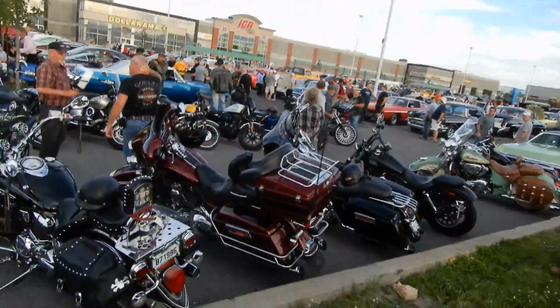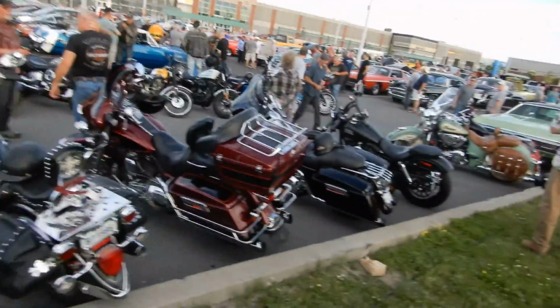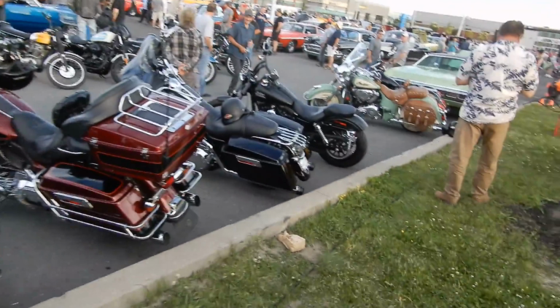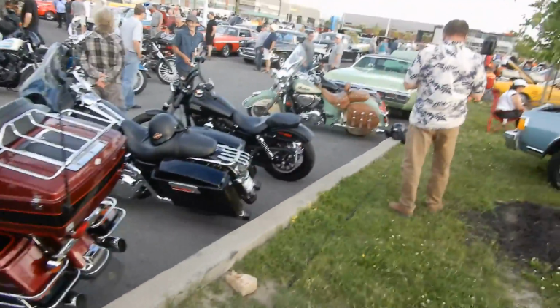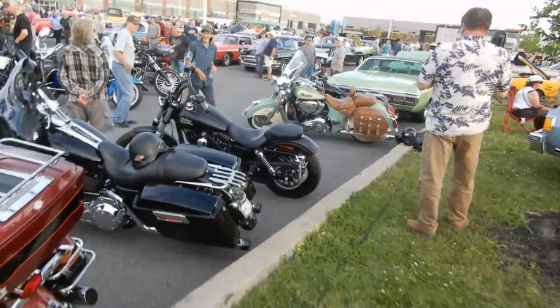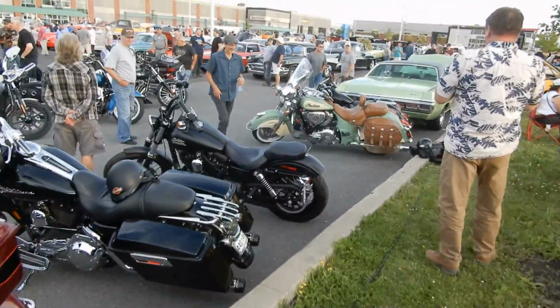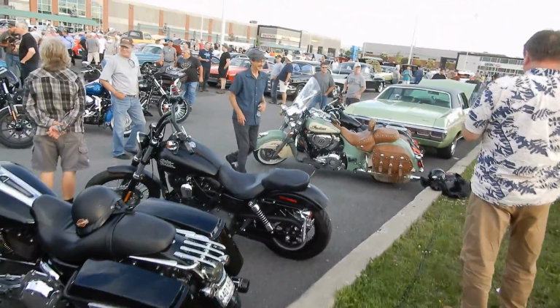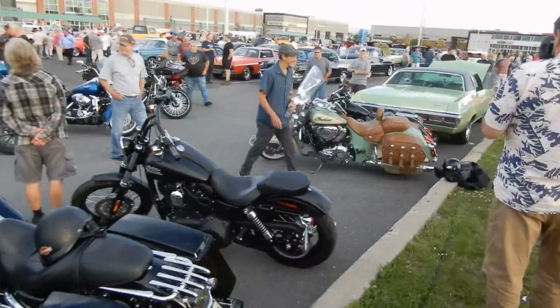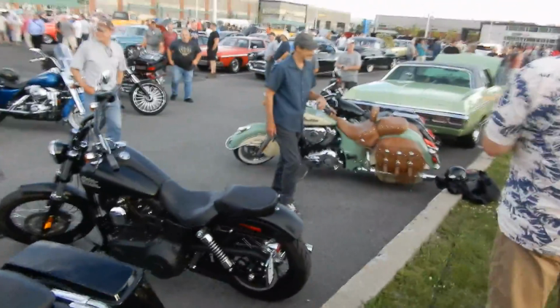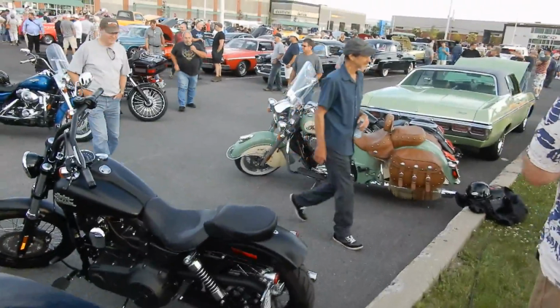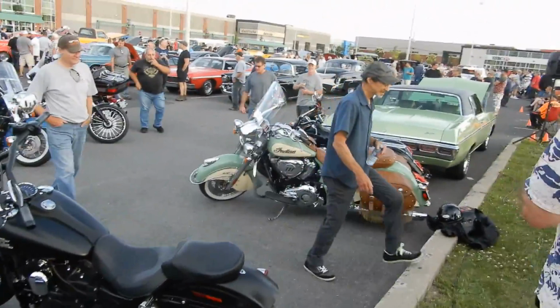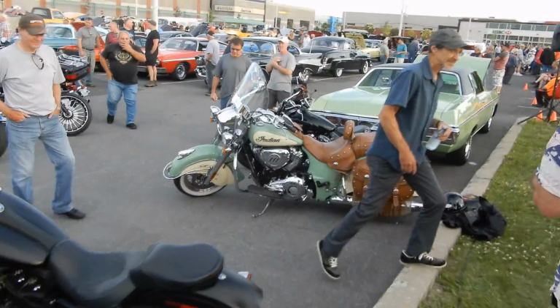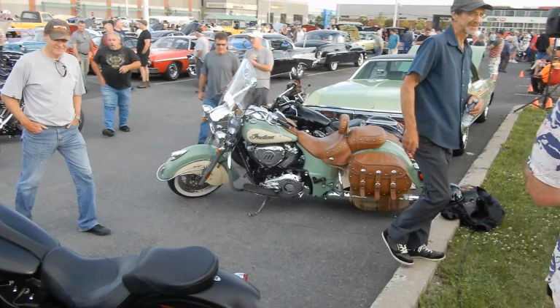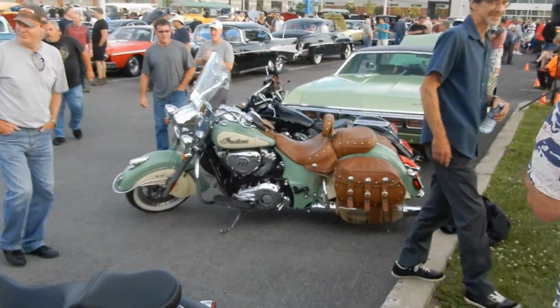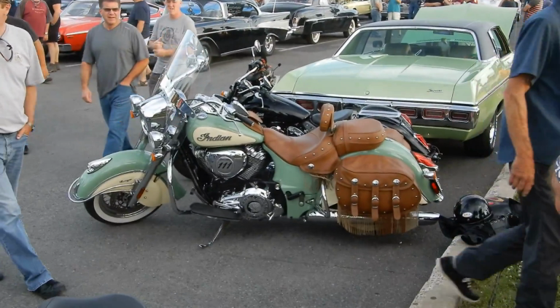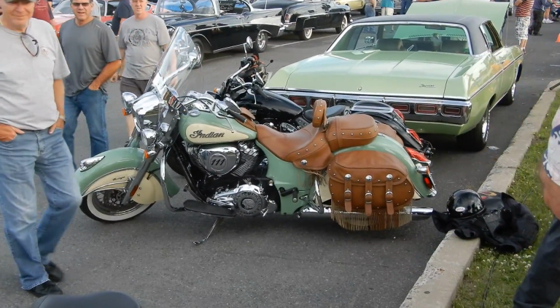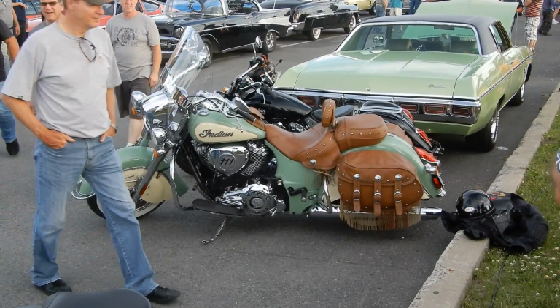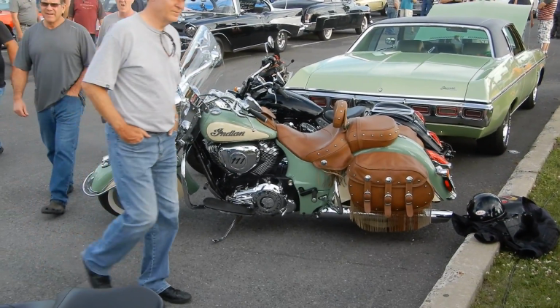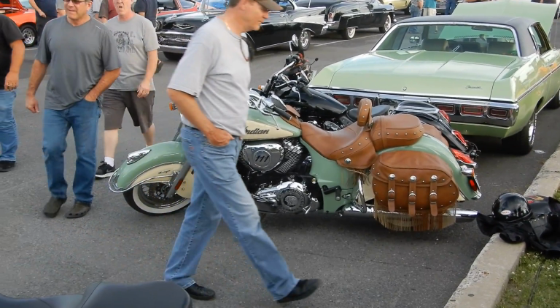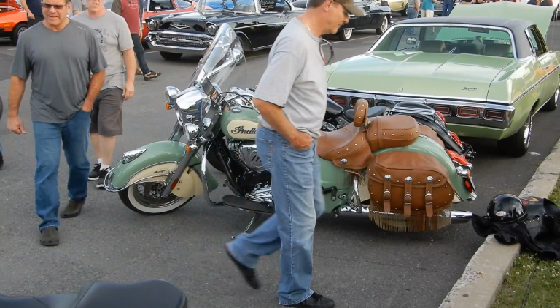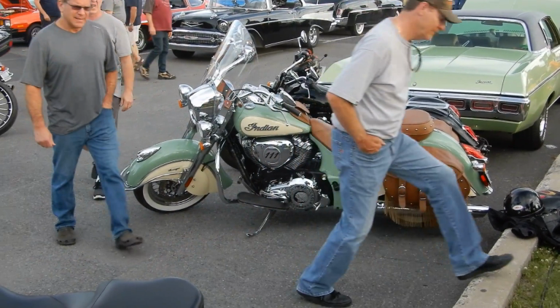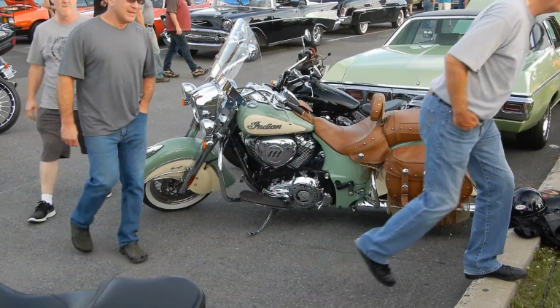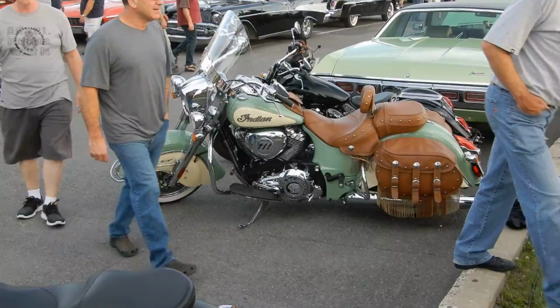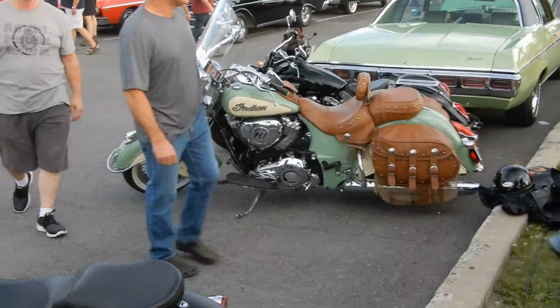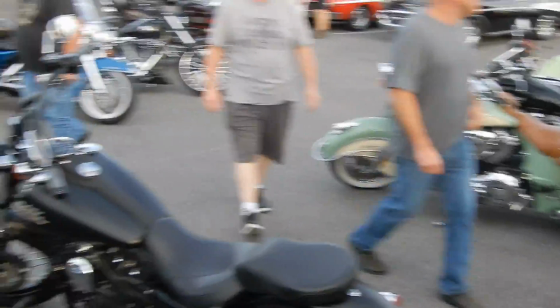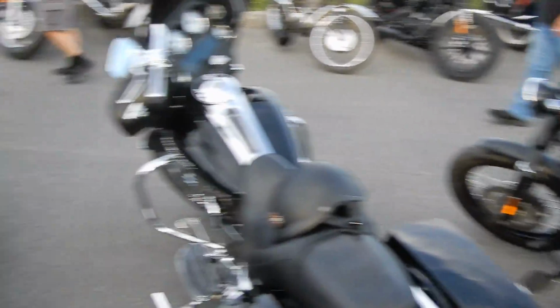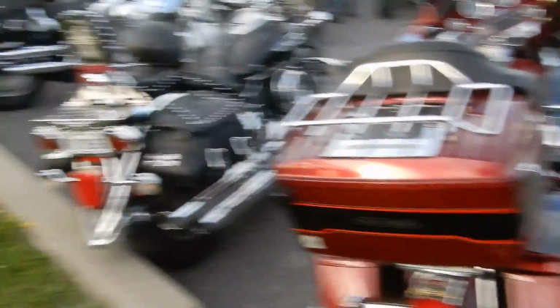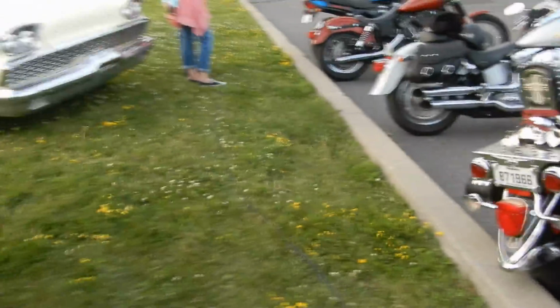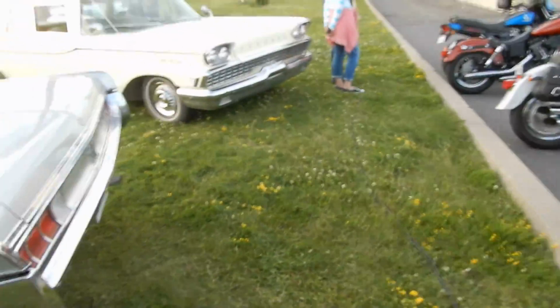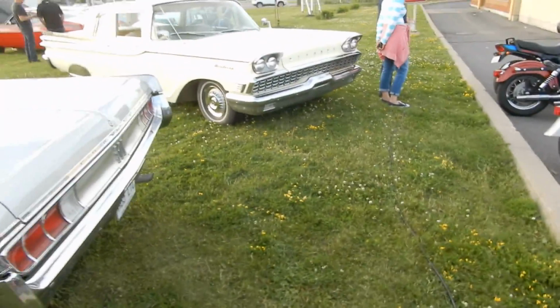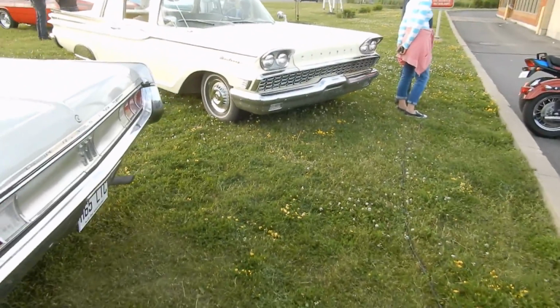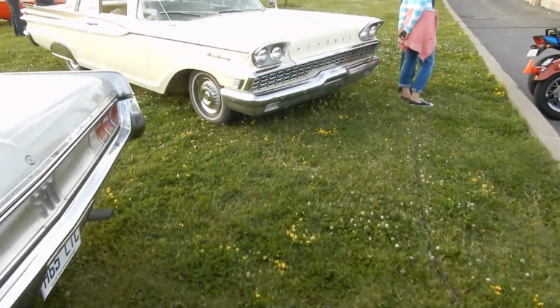Let me just show you that fucking Indian really quick. Look at this thing. You know what I mean? That's what that Mercury is all about.